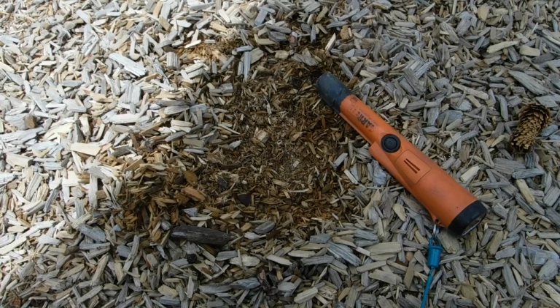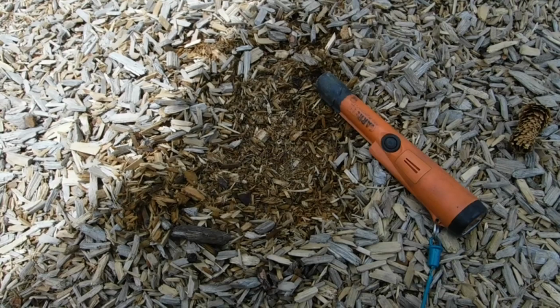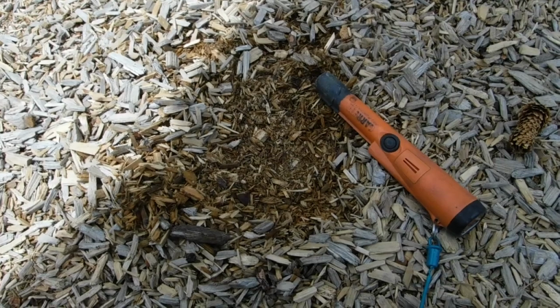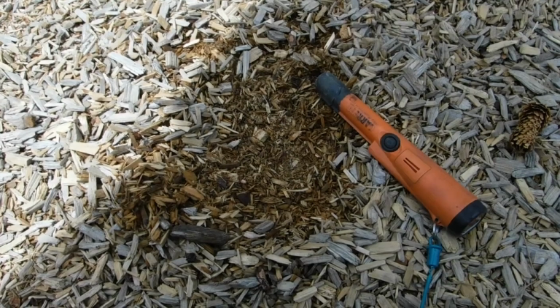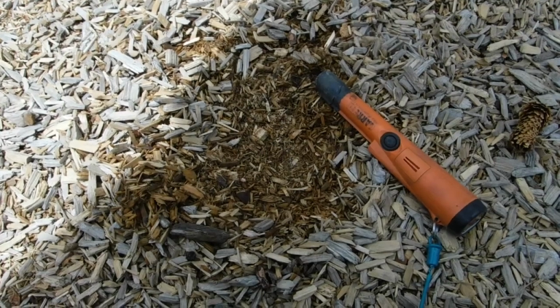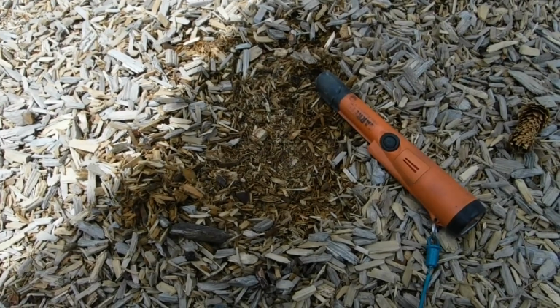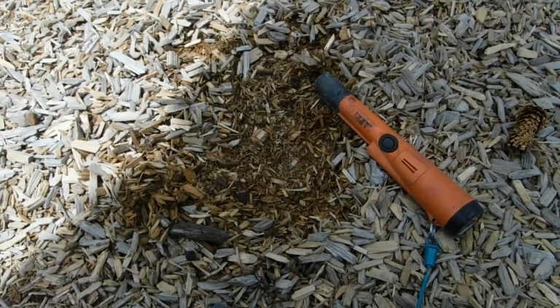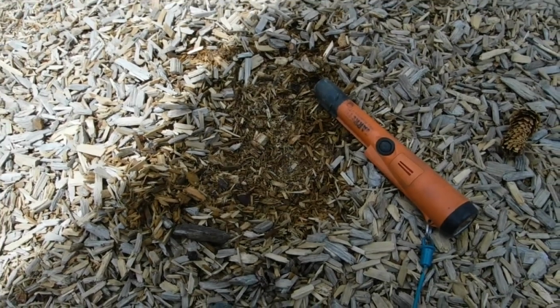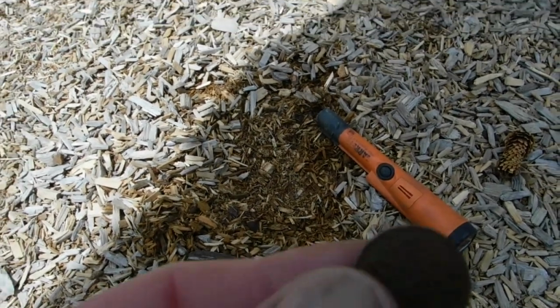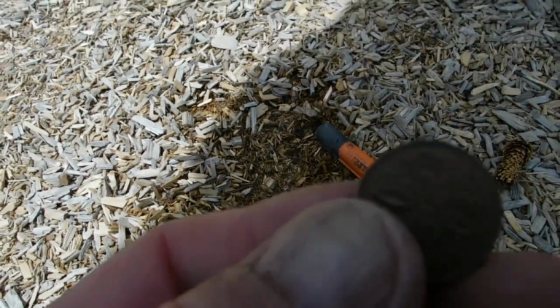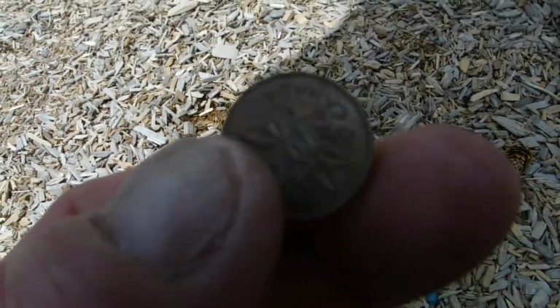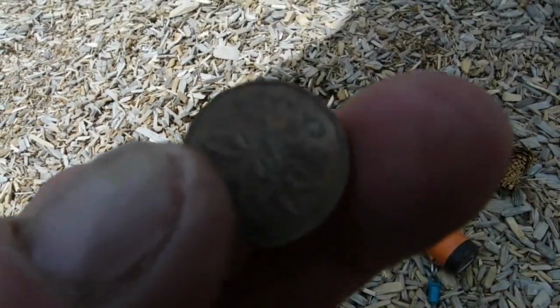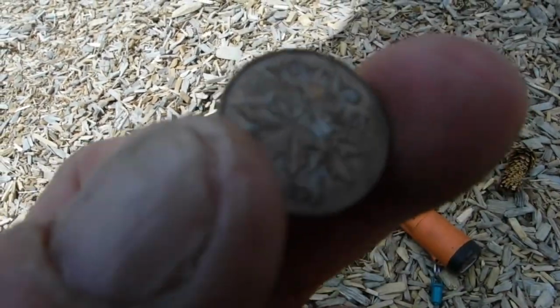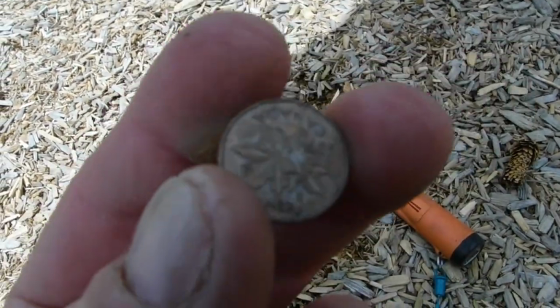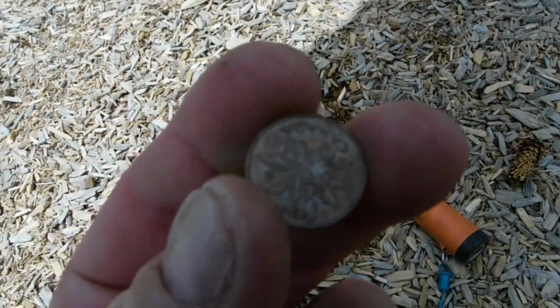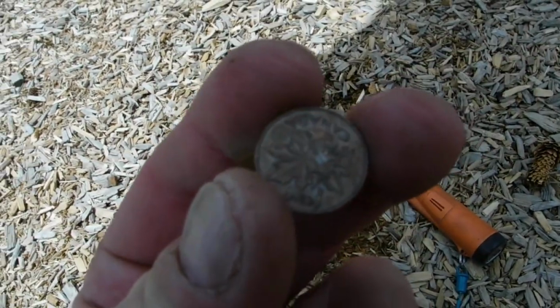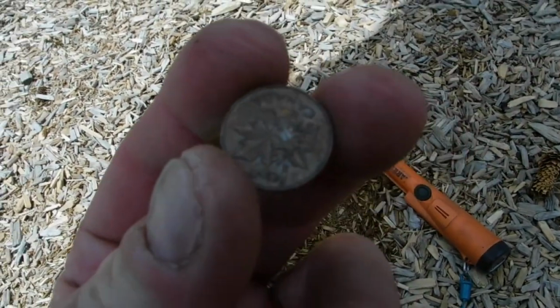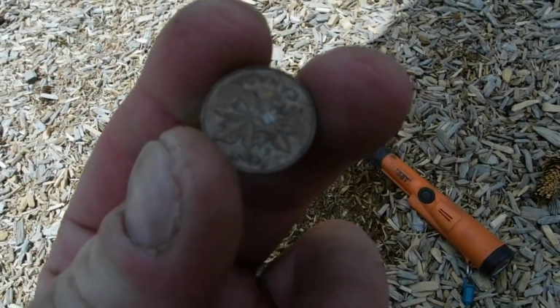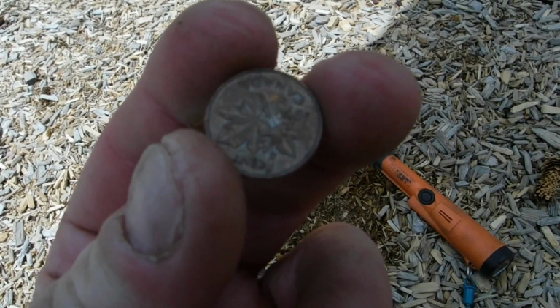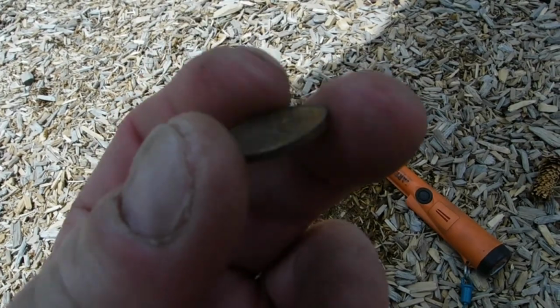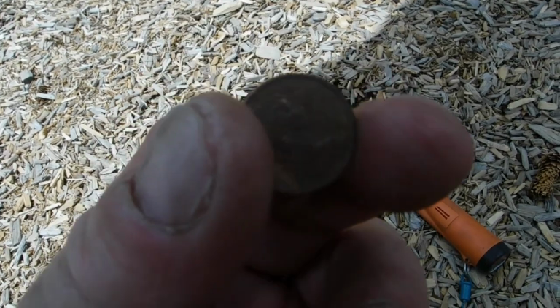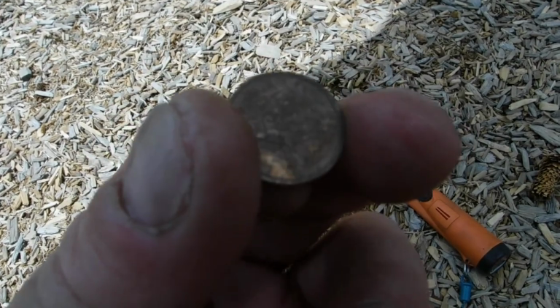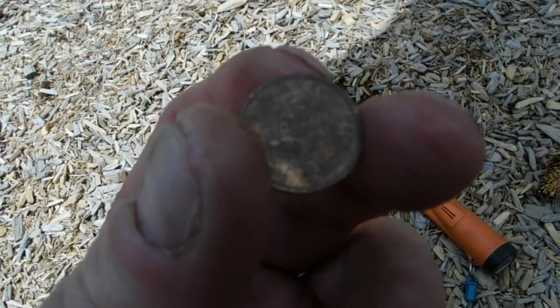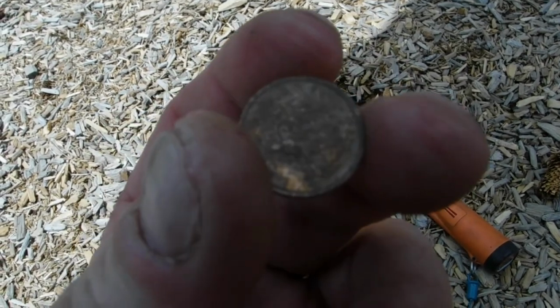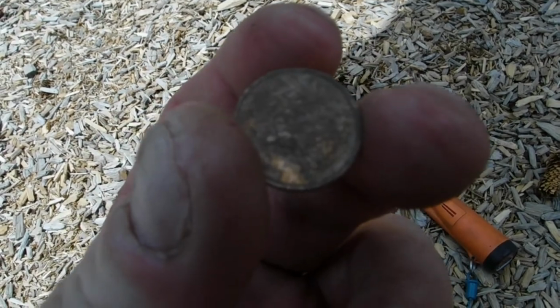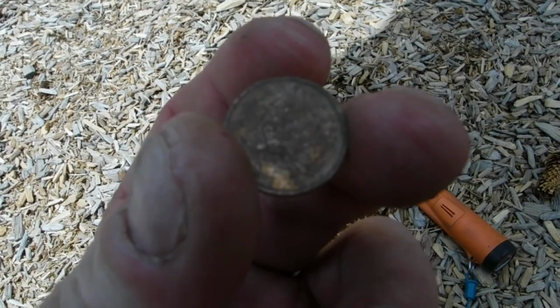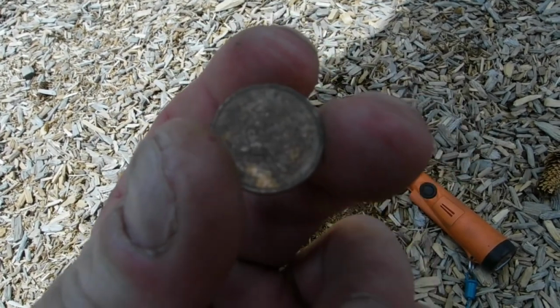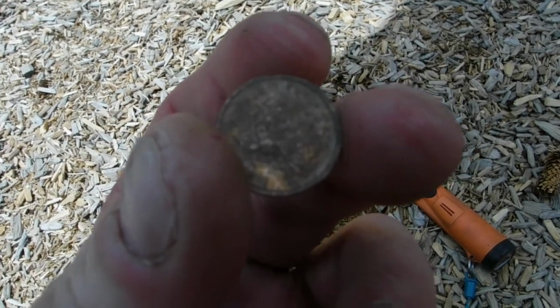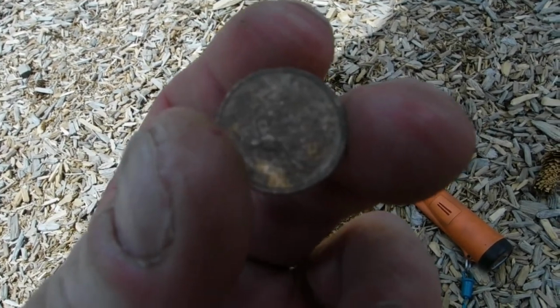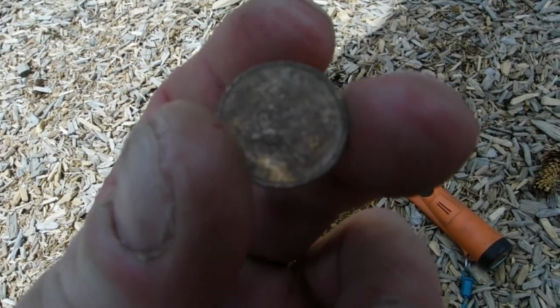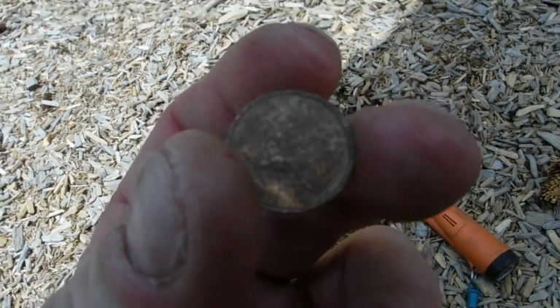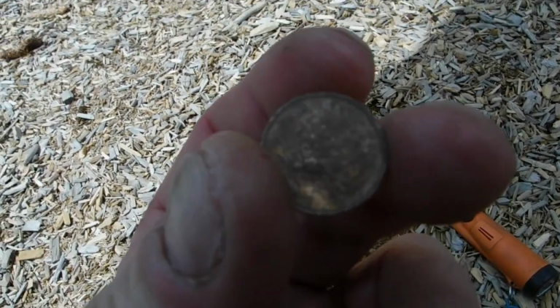Out of that little hole there, almost a surface find — a Canadian coin, 1974. Cool. All right, see you on the next one.